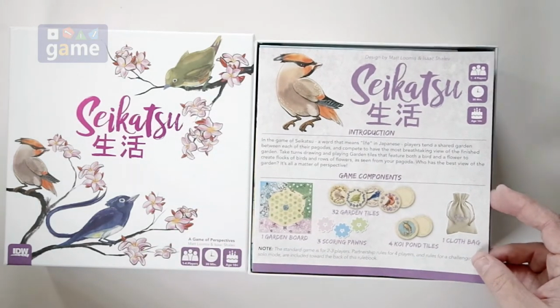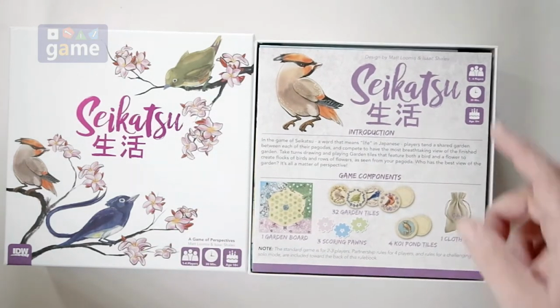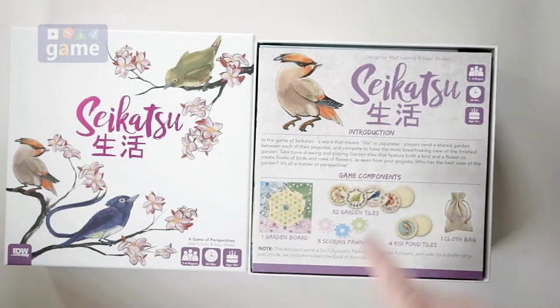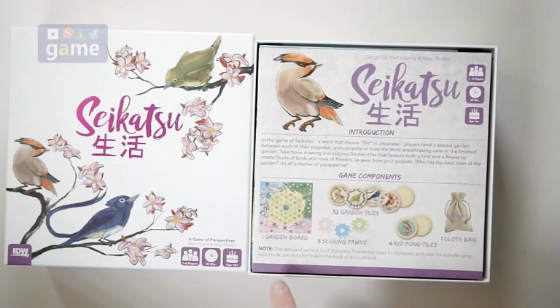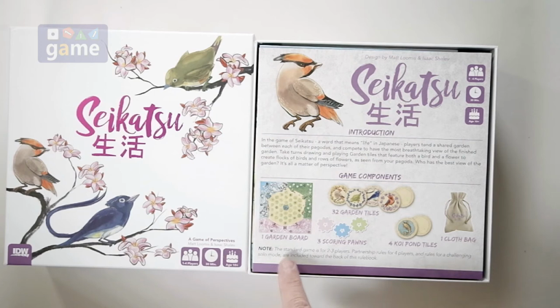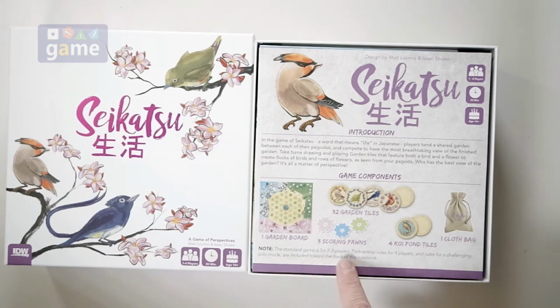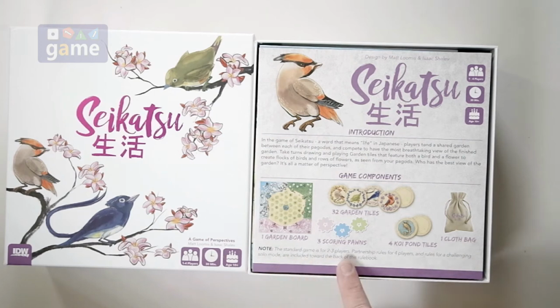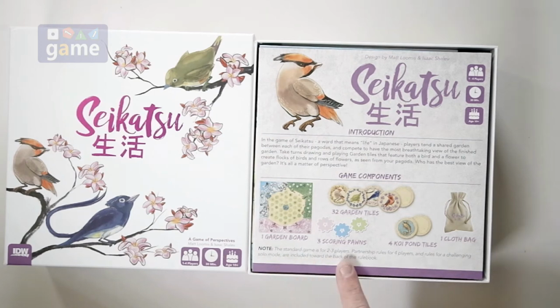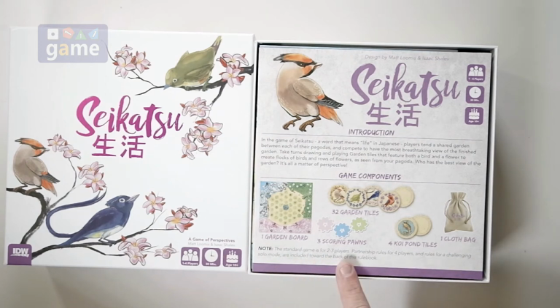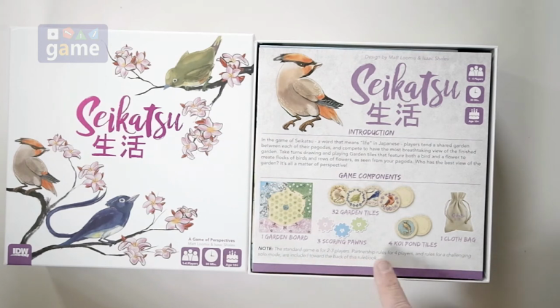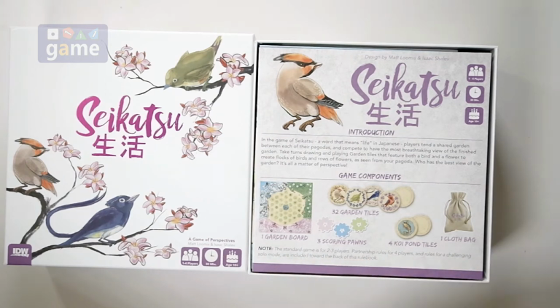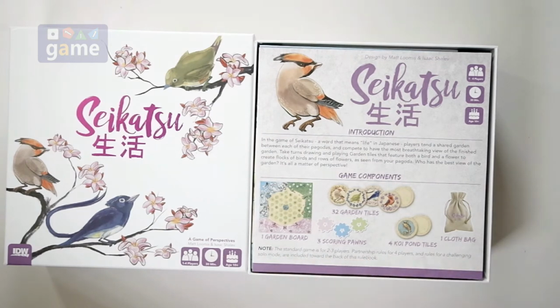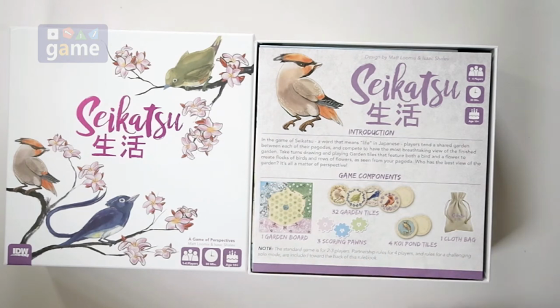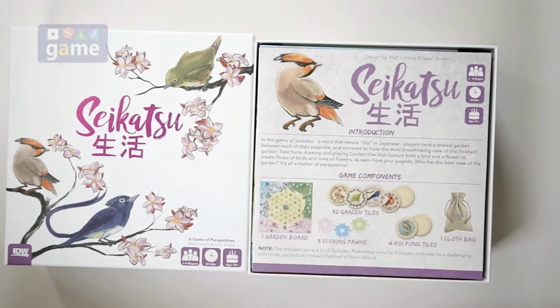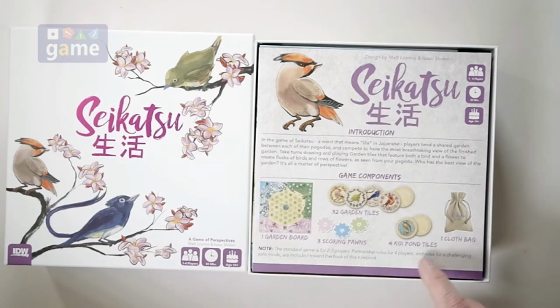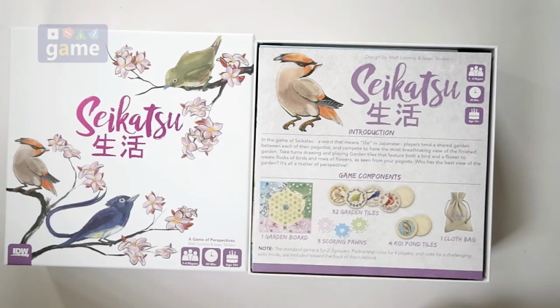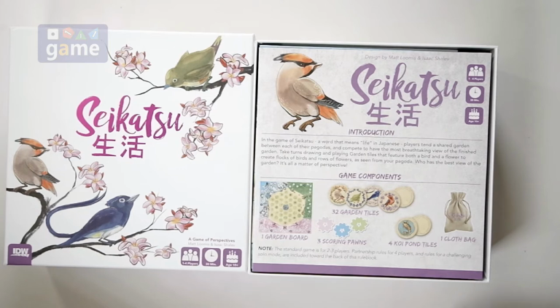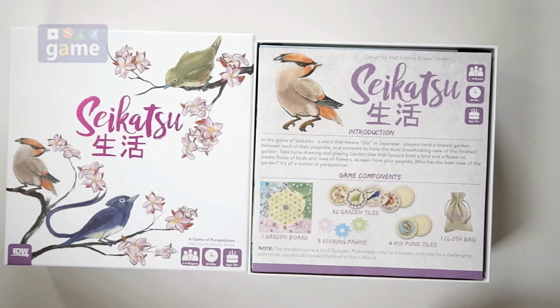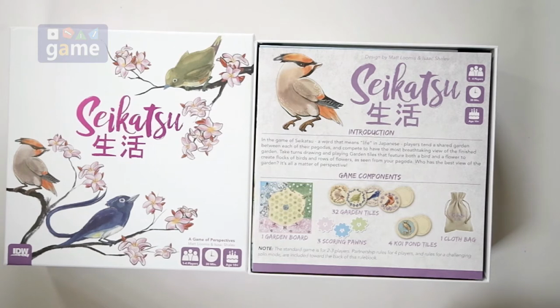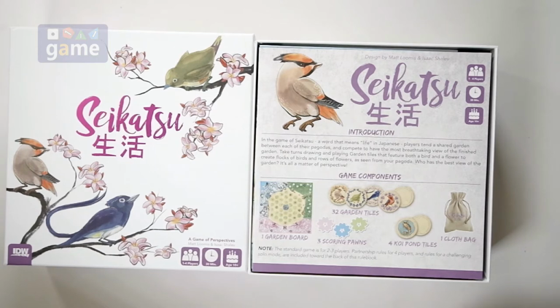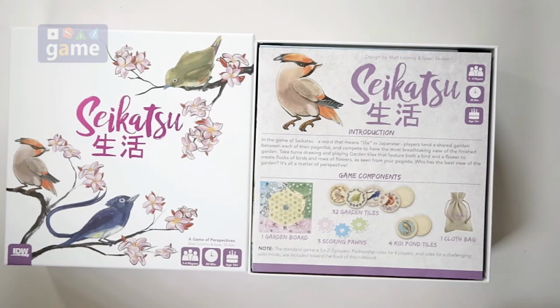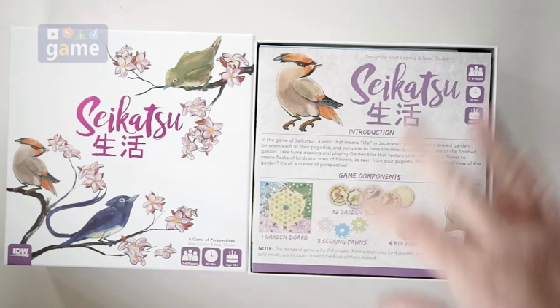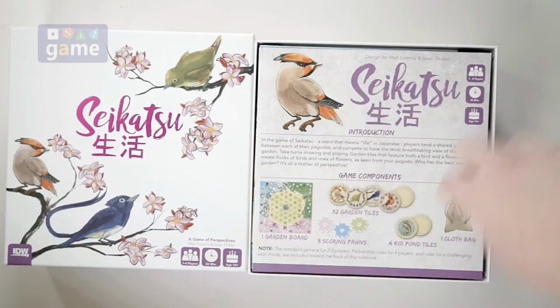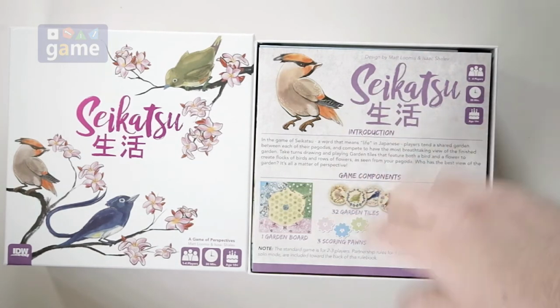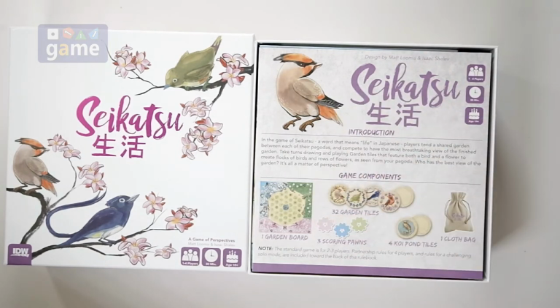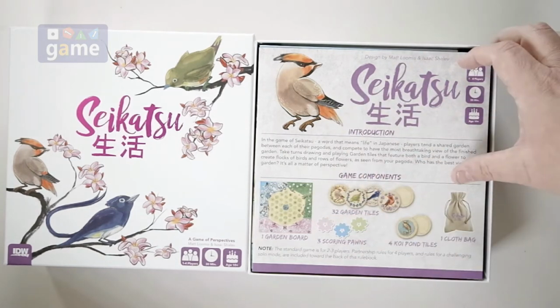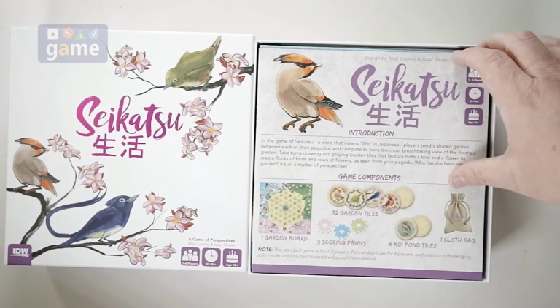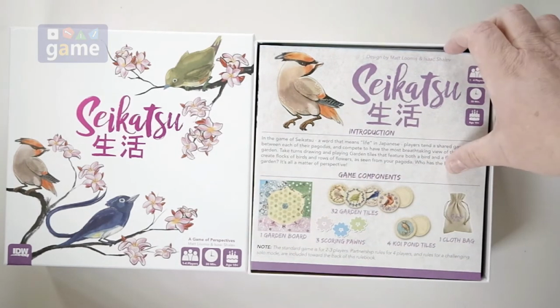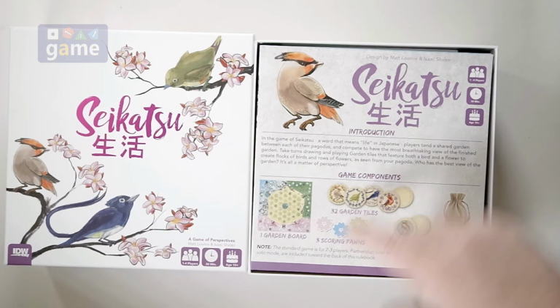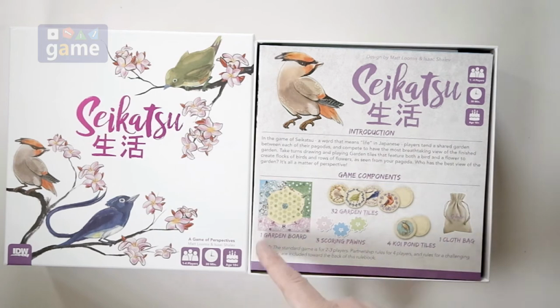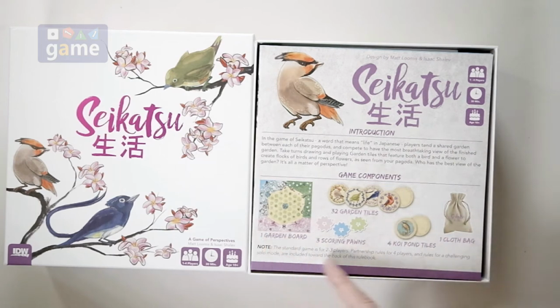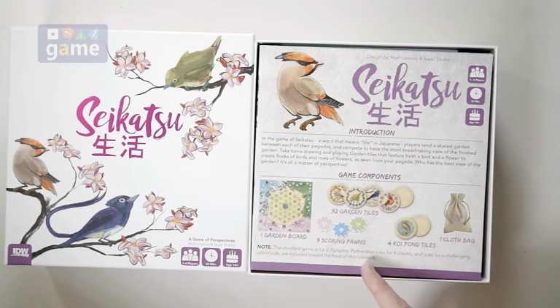It immediately tells you that the standard game is two to three players, partnership rules for four, and rules for a challenging solo mode are included at the back of the rulebook. So you have to kind of read this and then jump to the back. And it tells us up front what we're going to get.